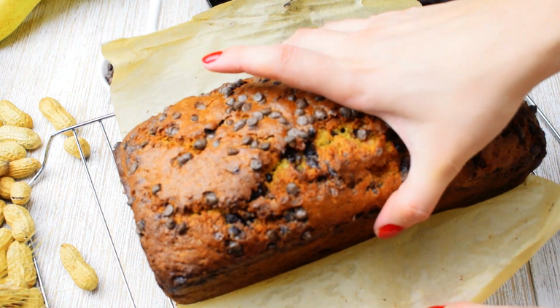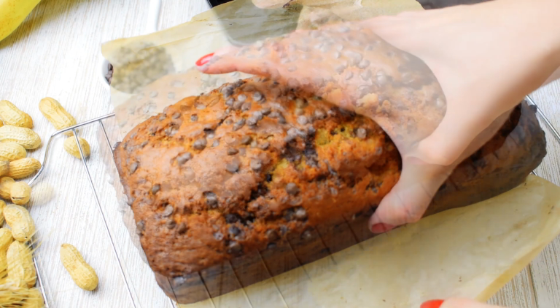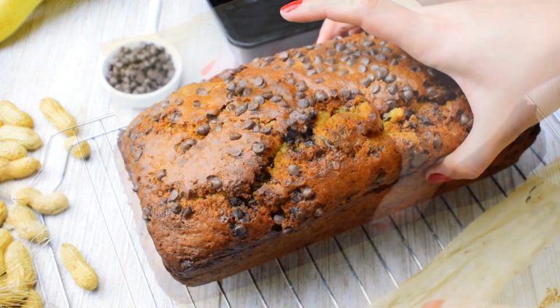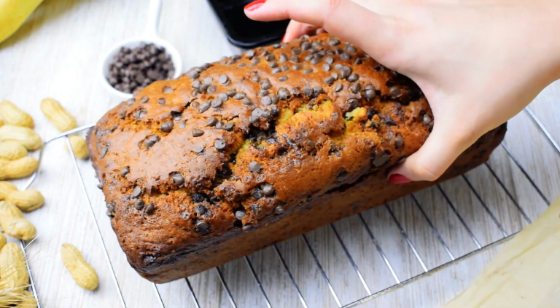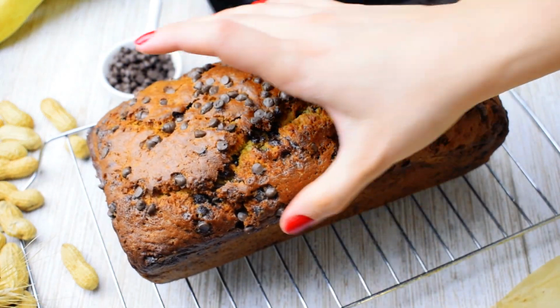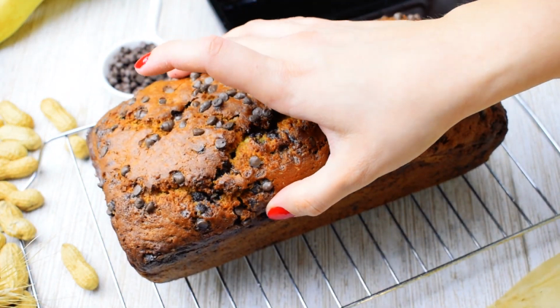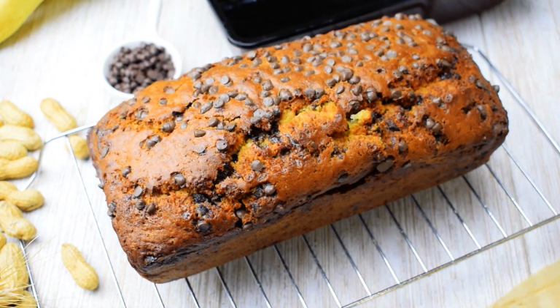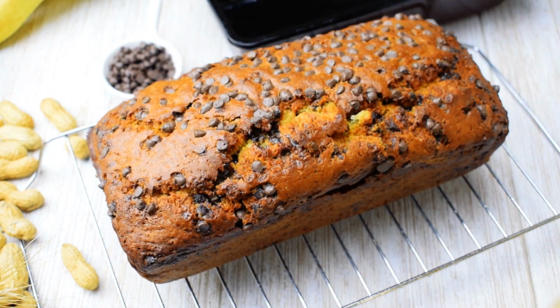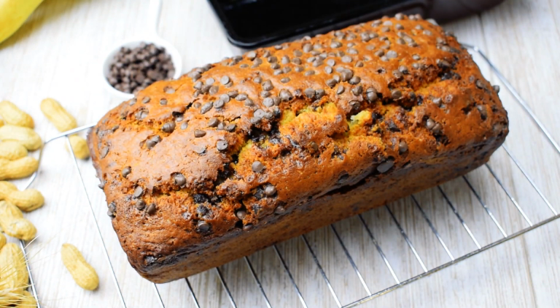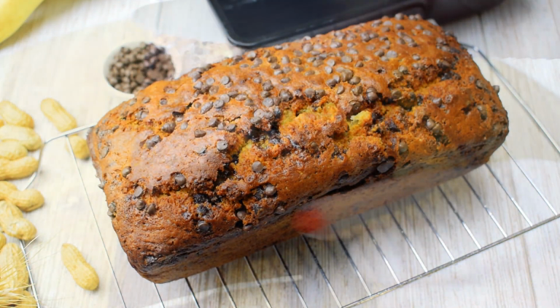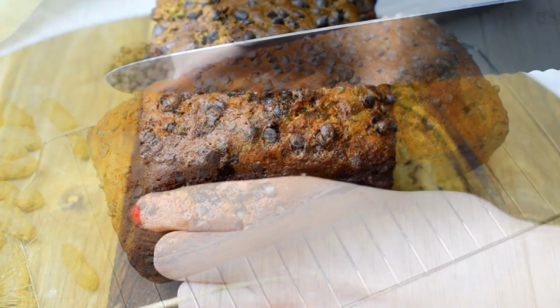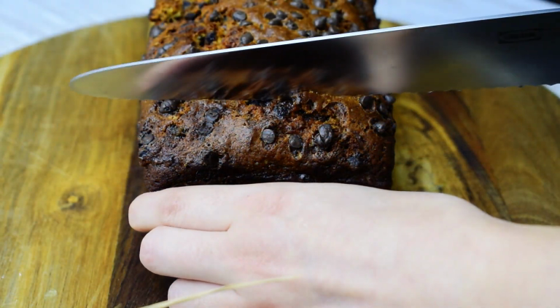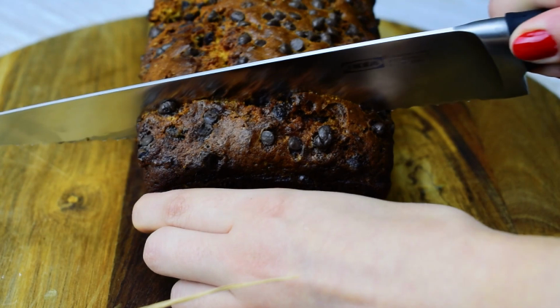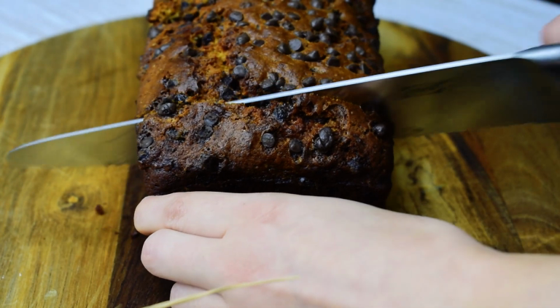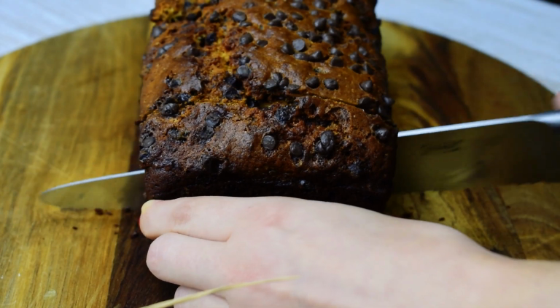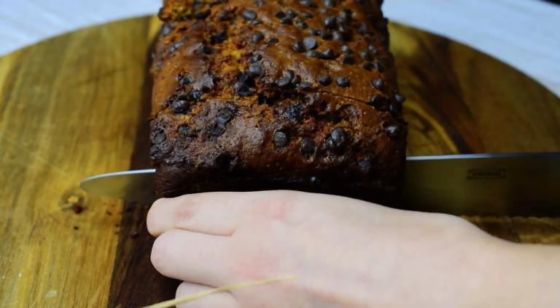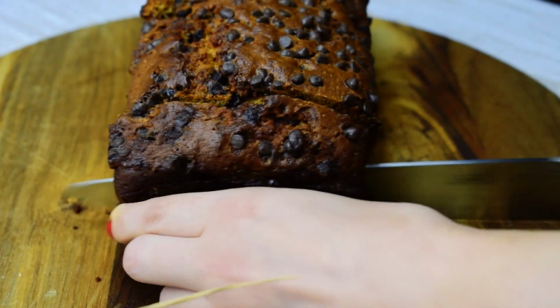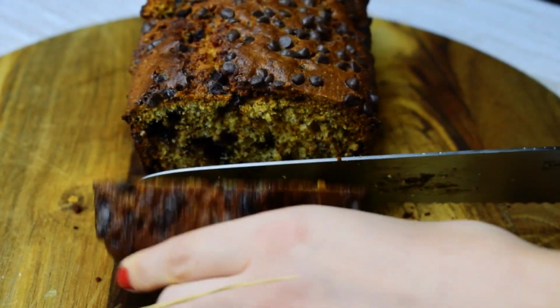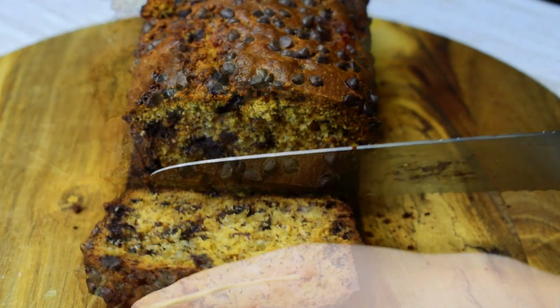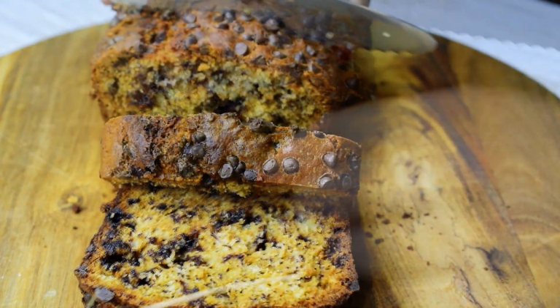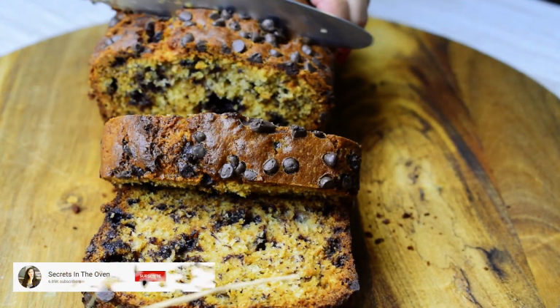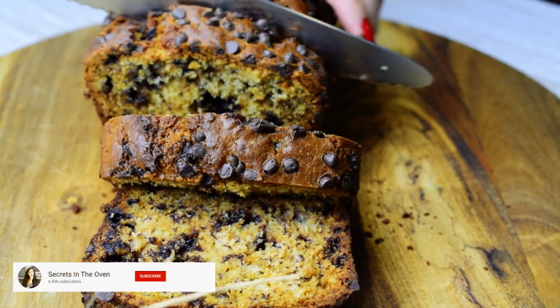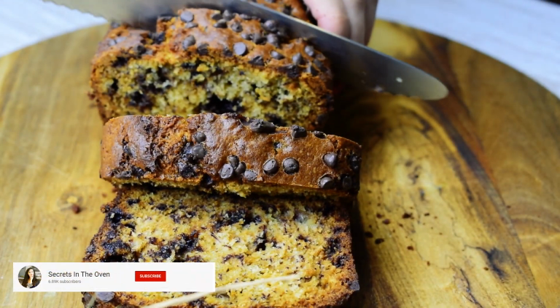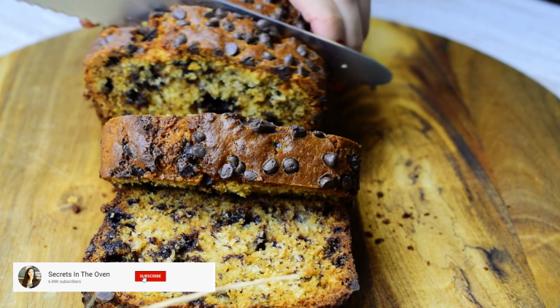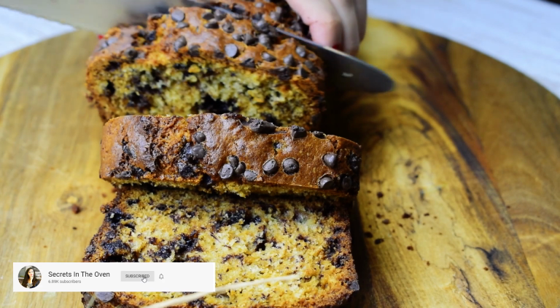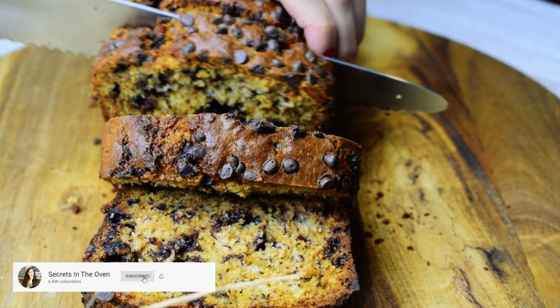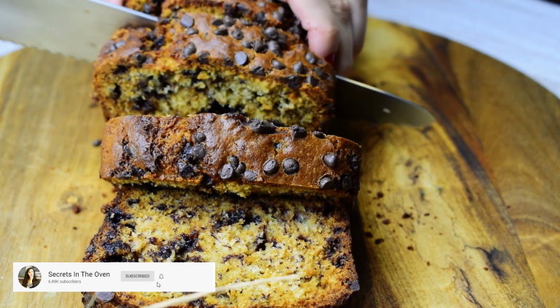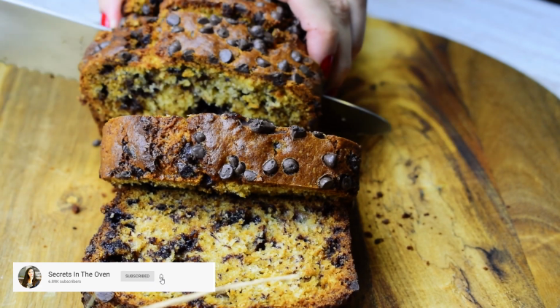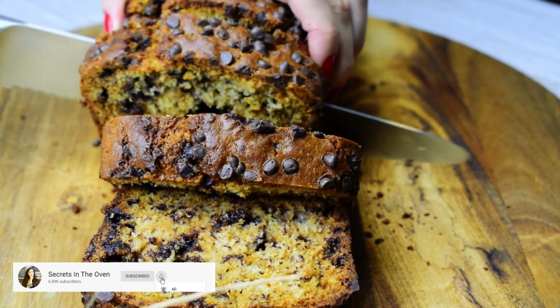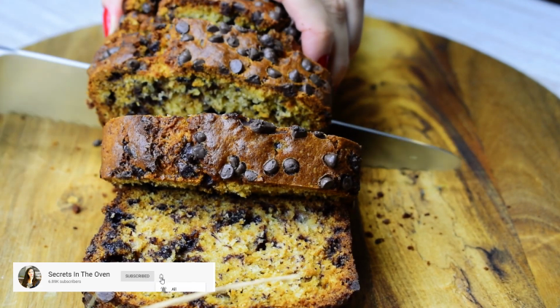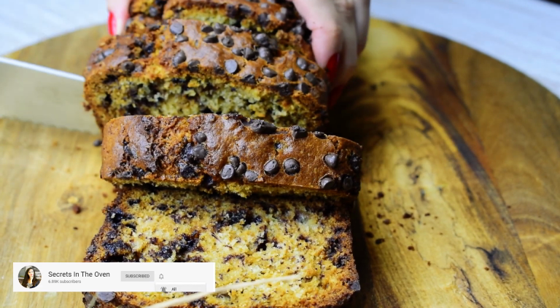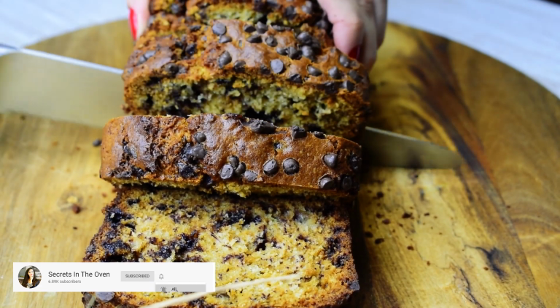Remove from the oven and cool for about 10 minutes. Remove the bread from the pan and cool completely before slicing. Let me know in the comments if you tried this recipe.